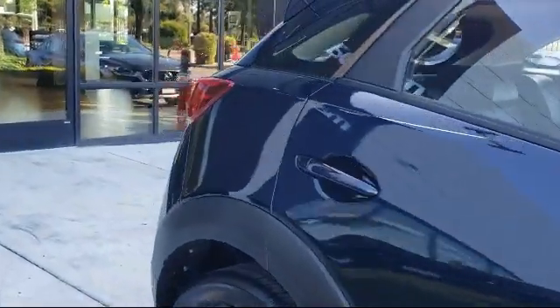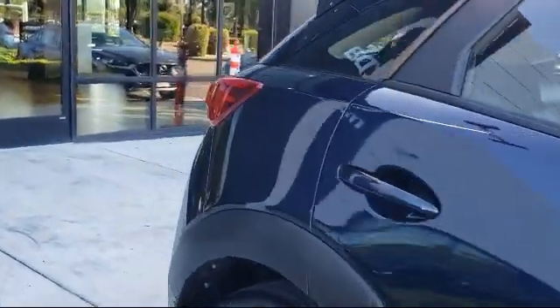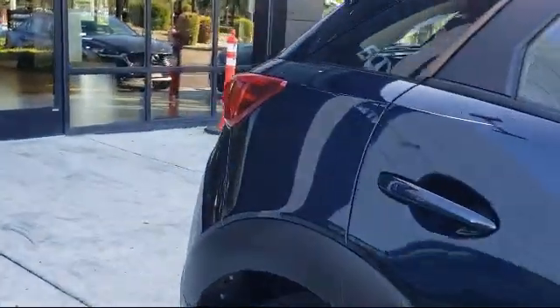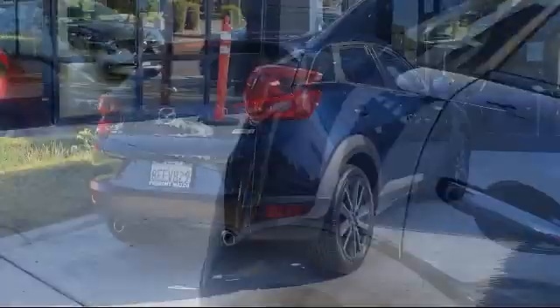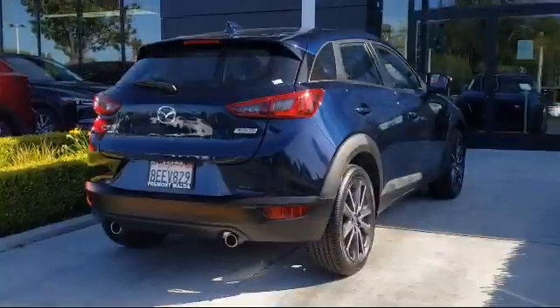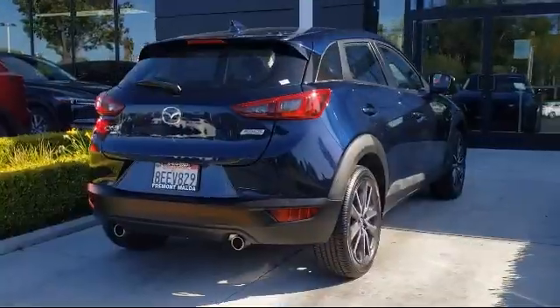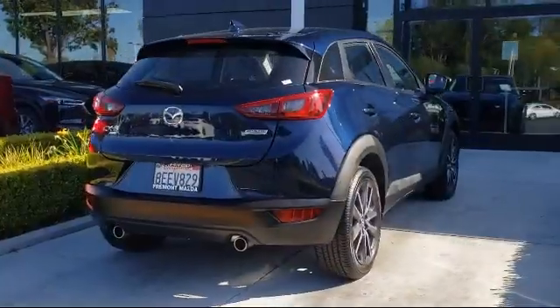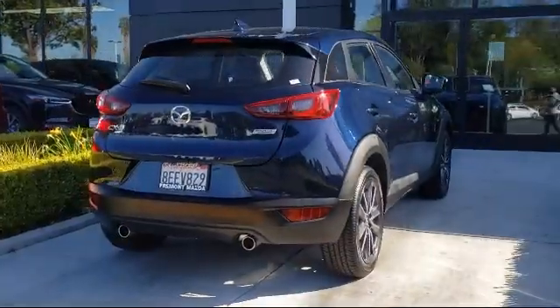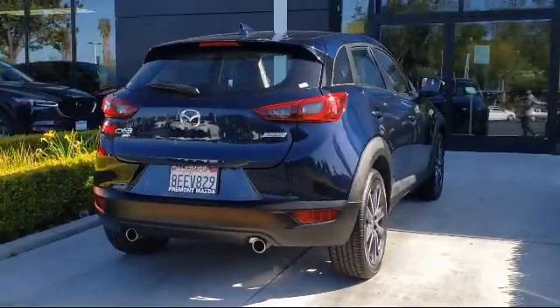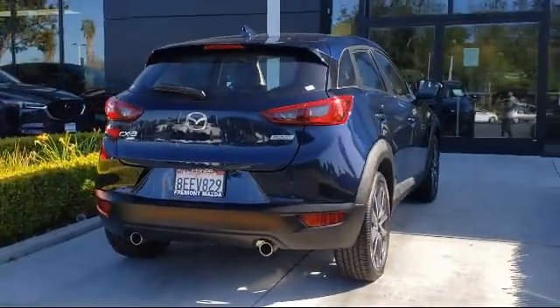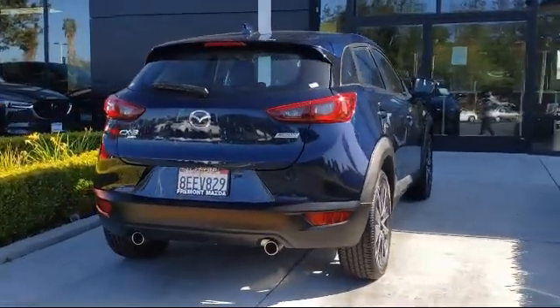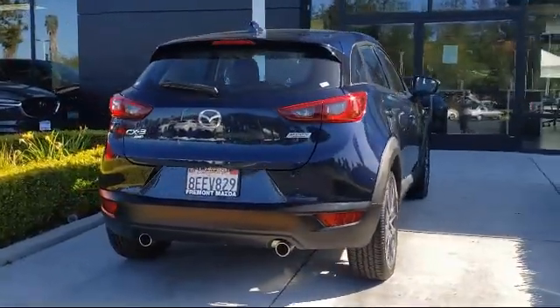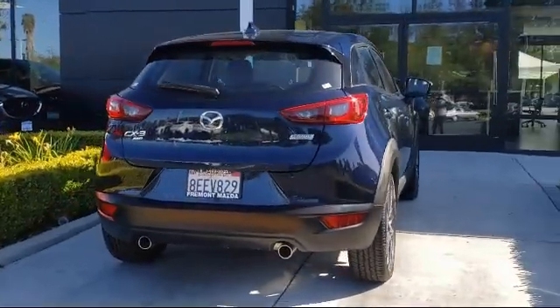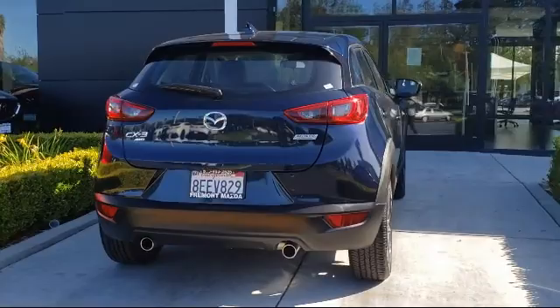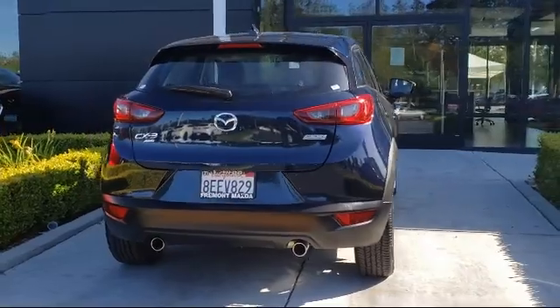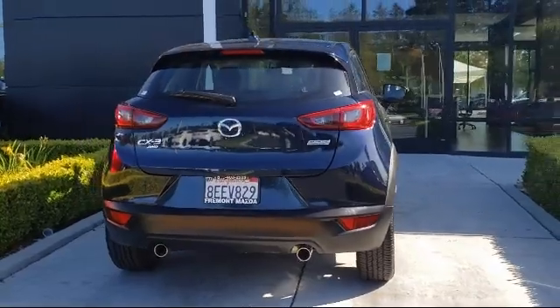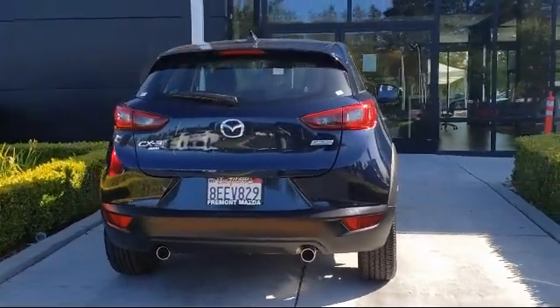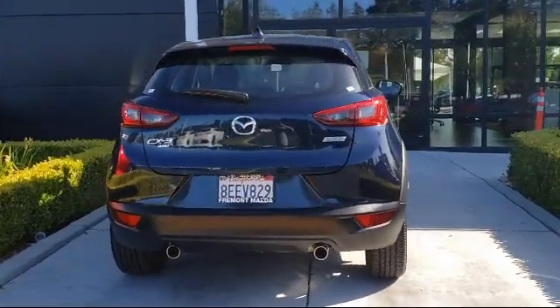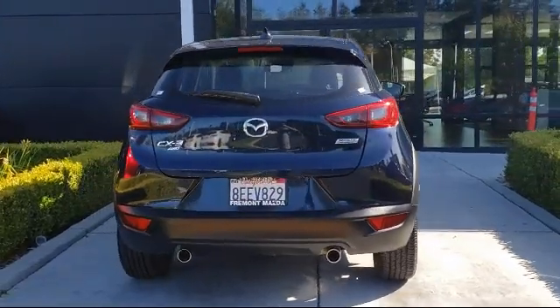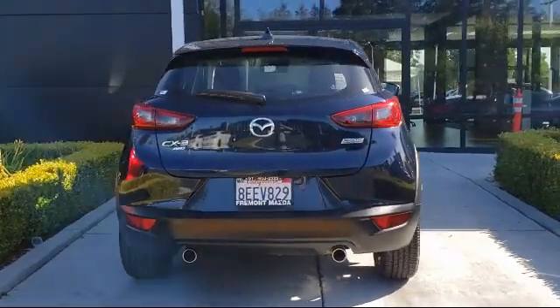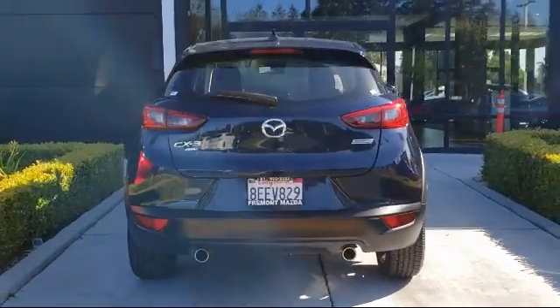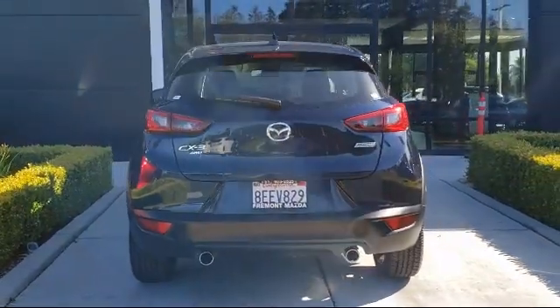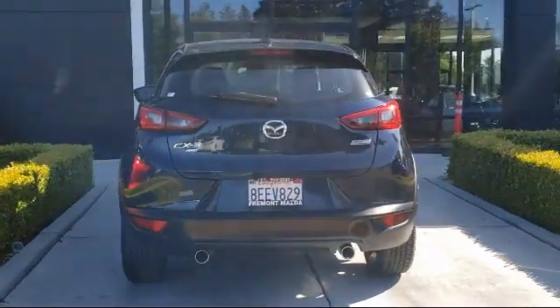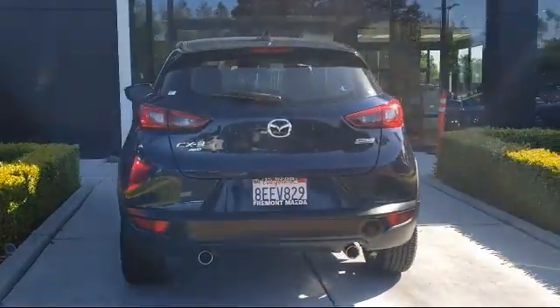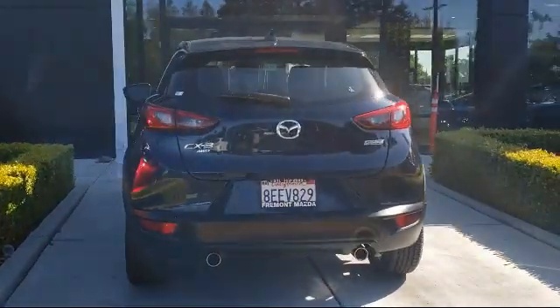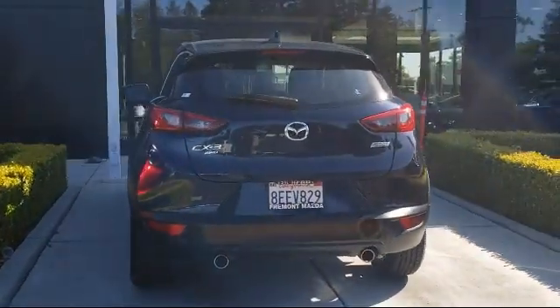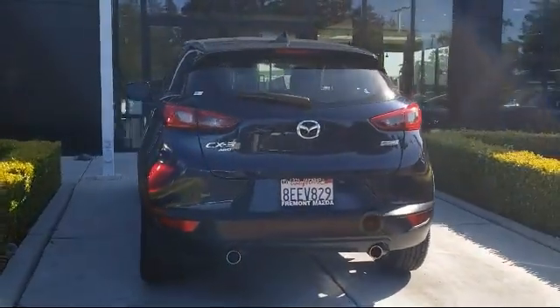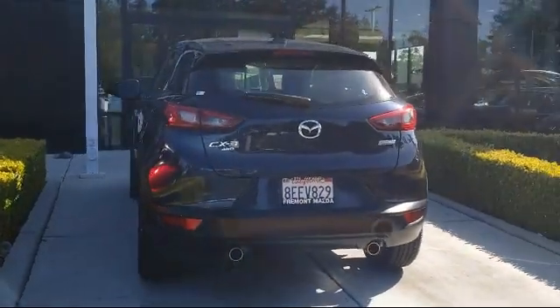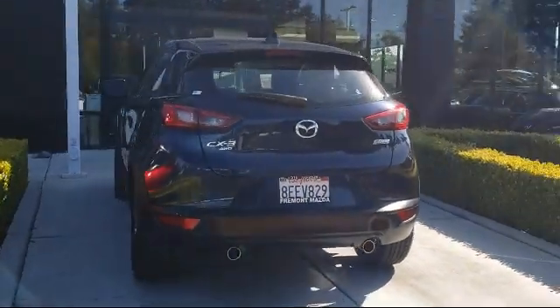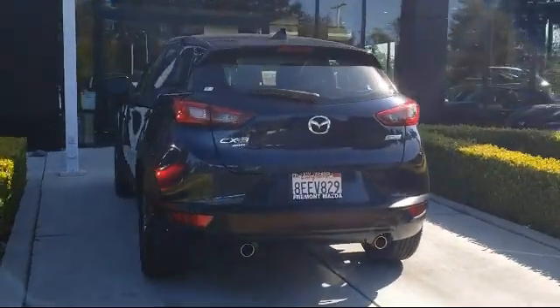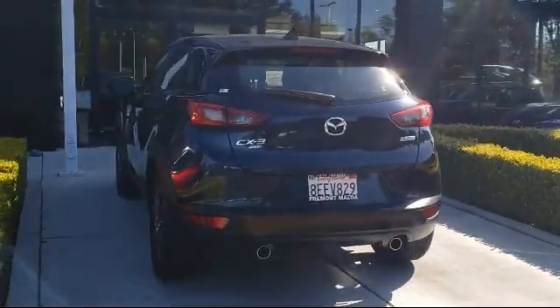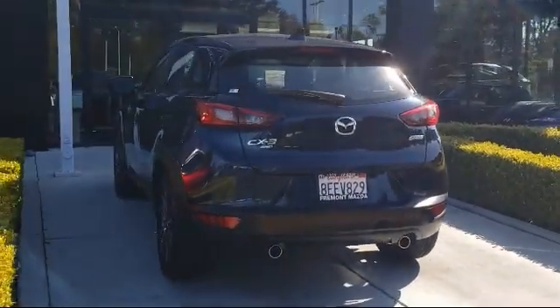It also features dual front side-impact airbags, heated front seats, and has less than 20,000 miles on the odometer. Only the best maintained, late-model vehicles make the Mazda certified pre-owned cut.